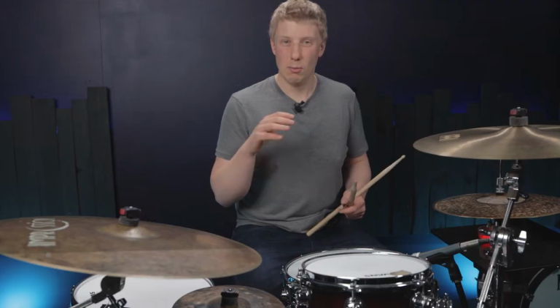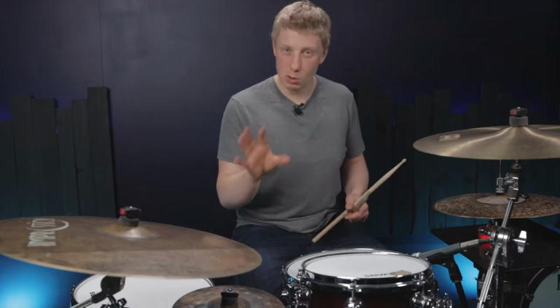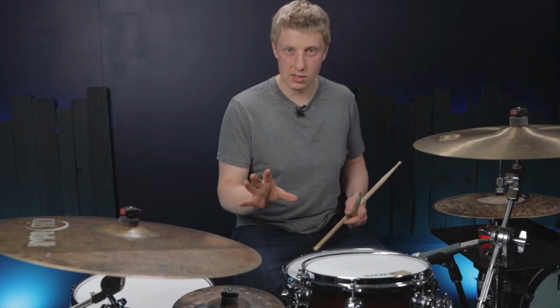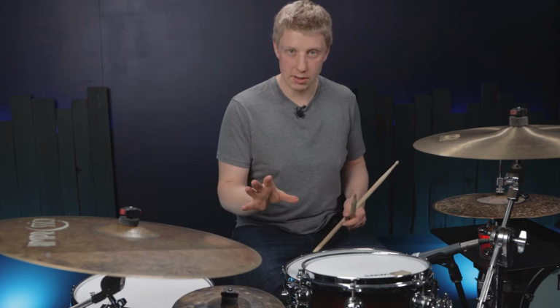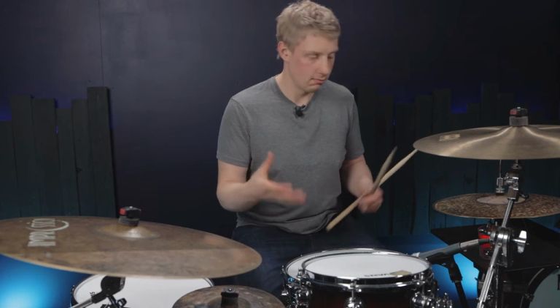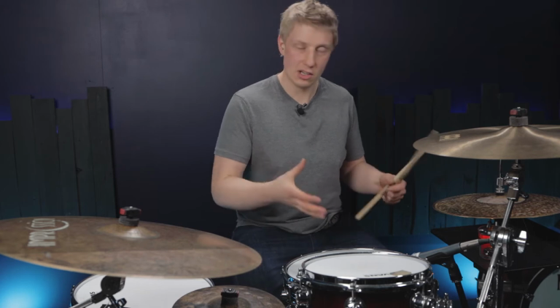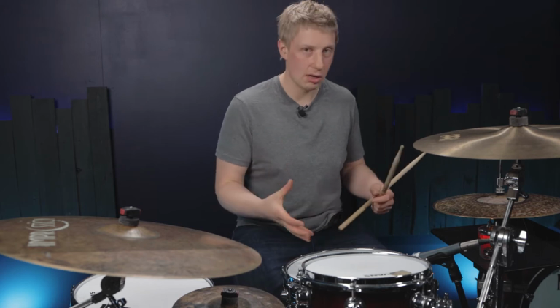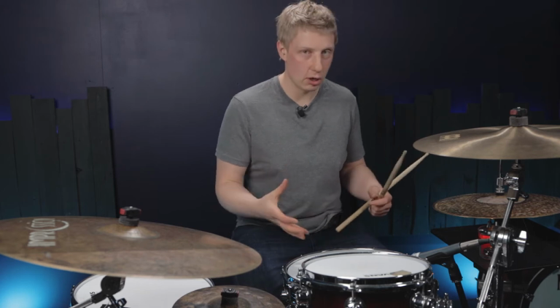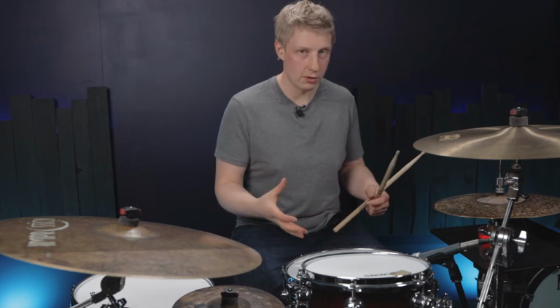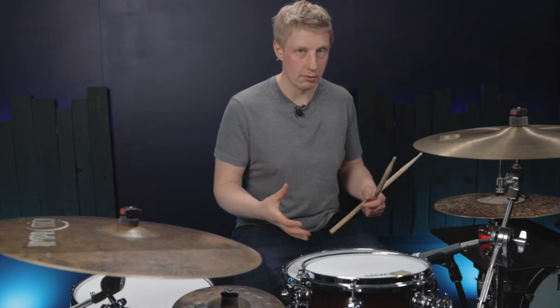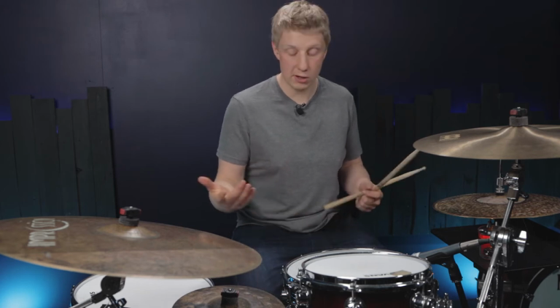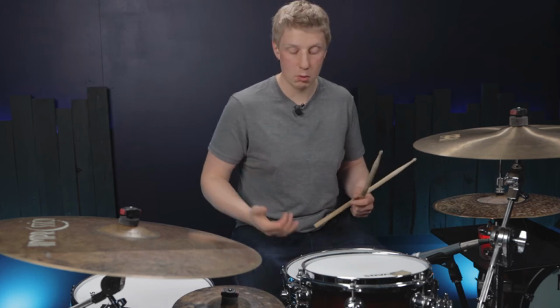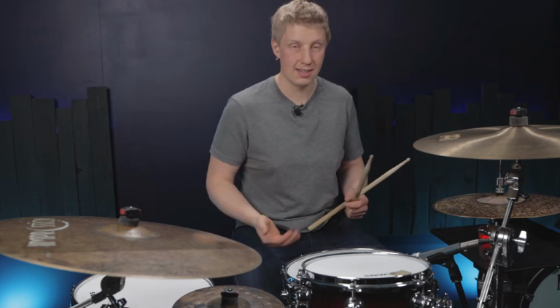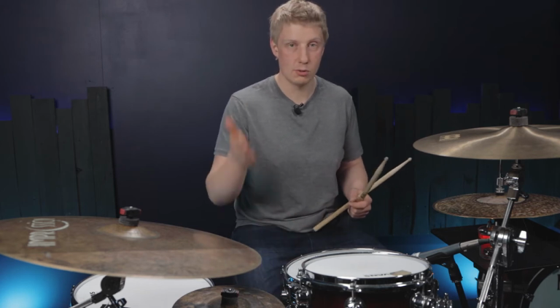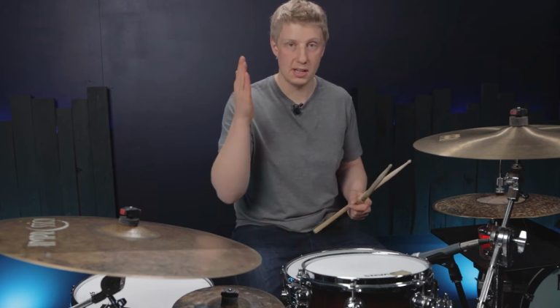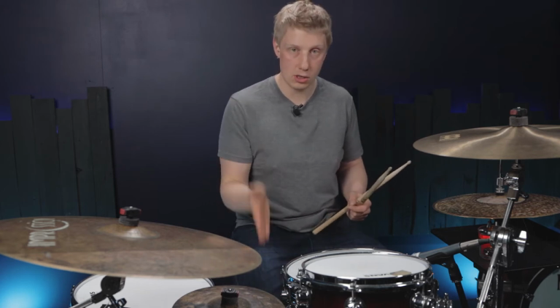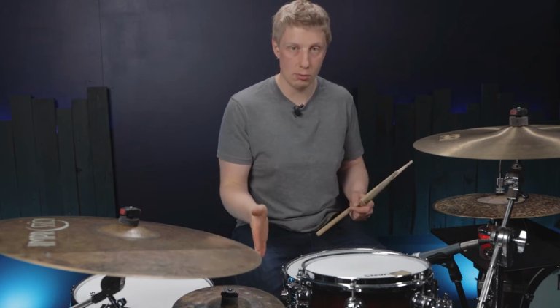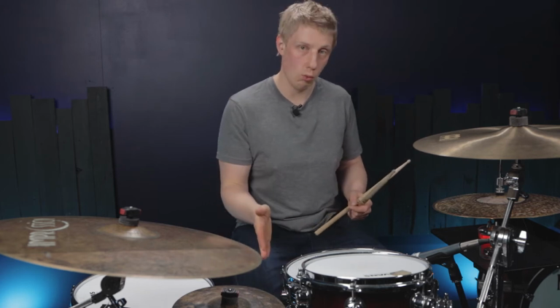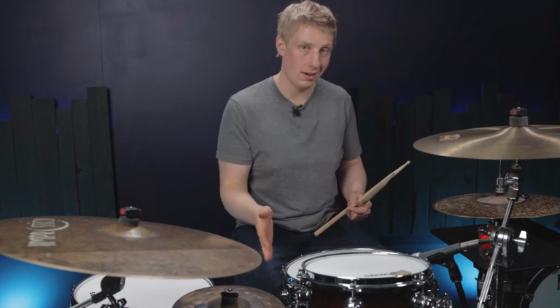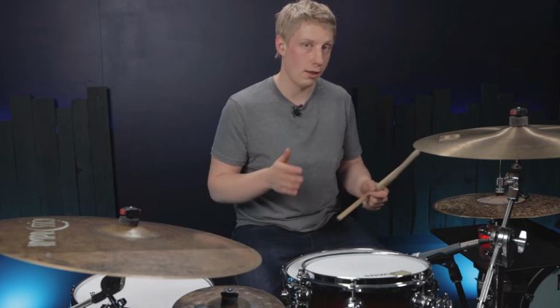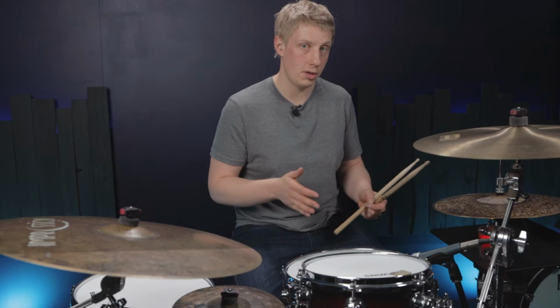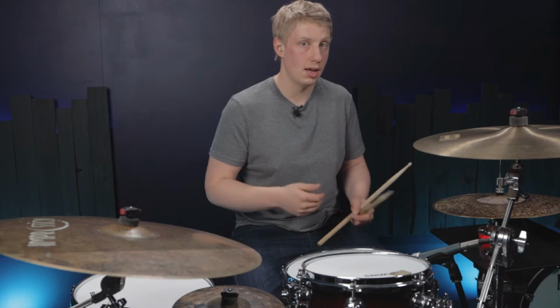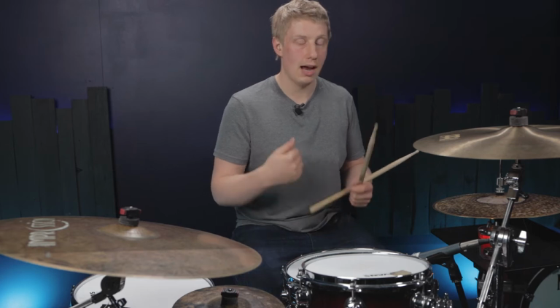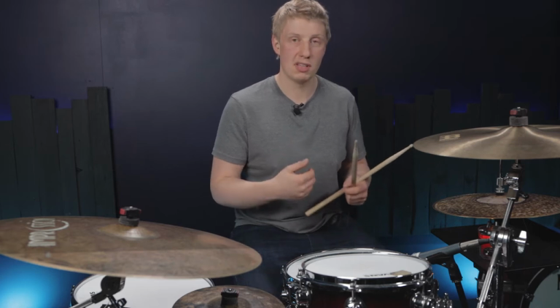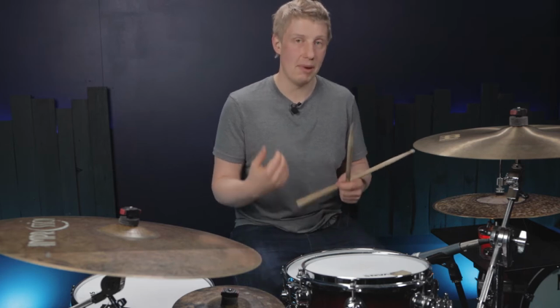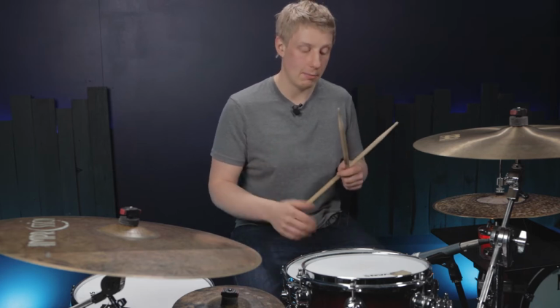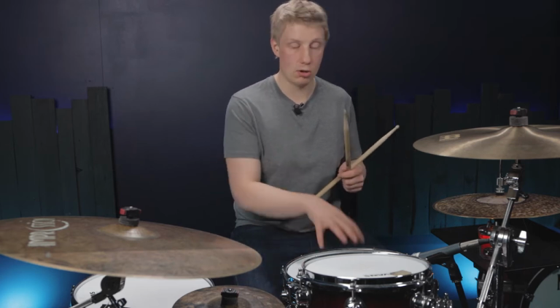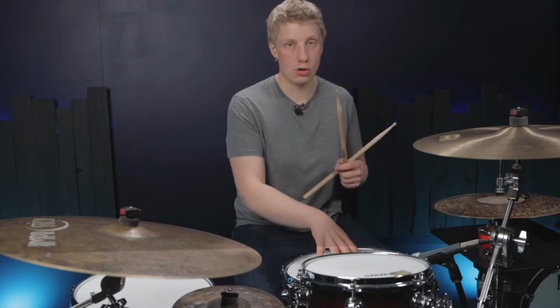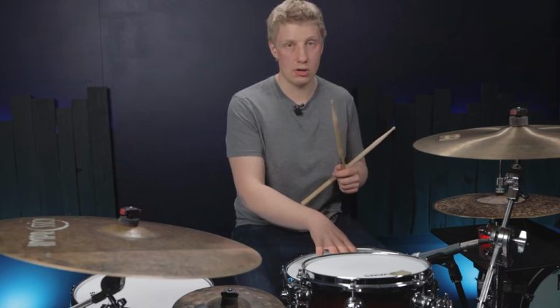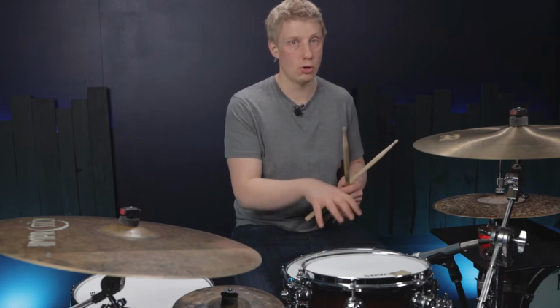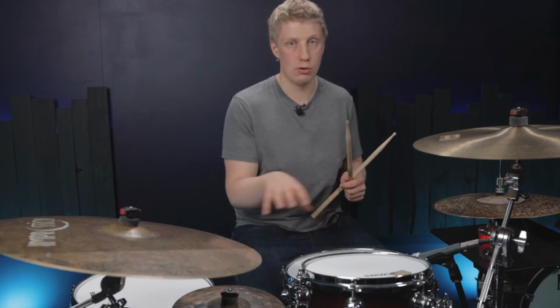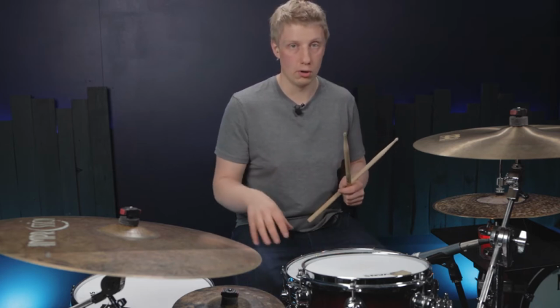But we're missing something. That doesn't sound like a groove to me. What we're missing is a bass drum on the one and the three, and we're missing a backbeat or a strong snare drum on two and four.